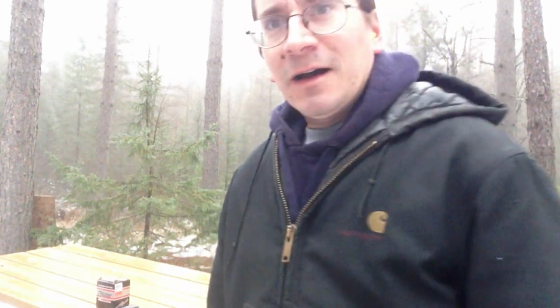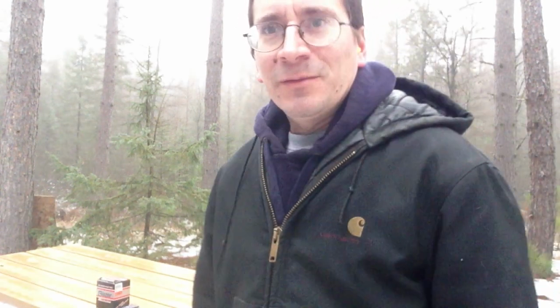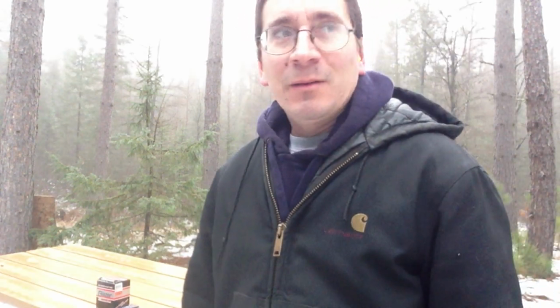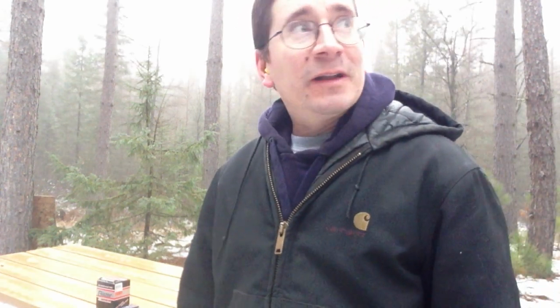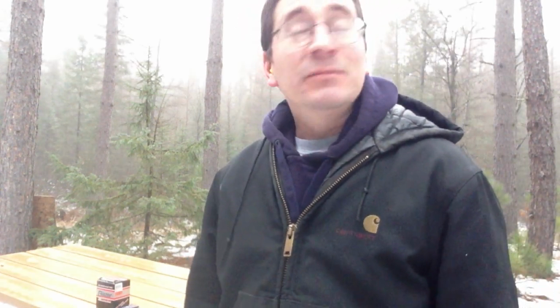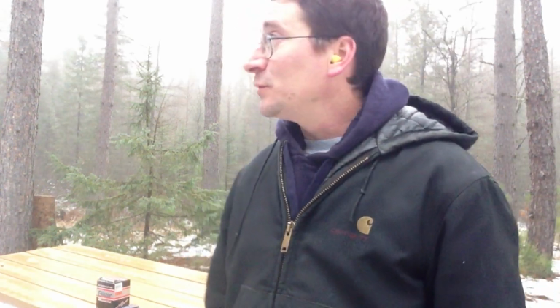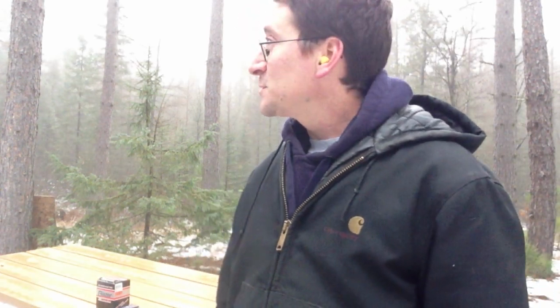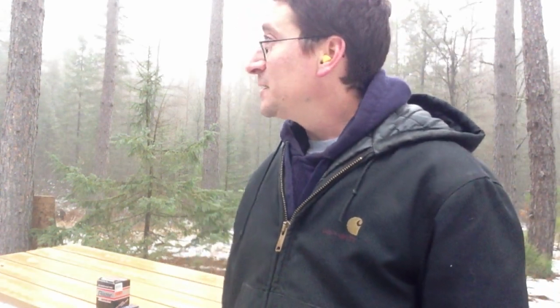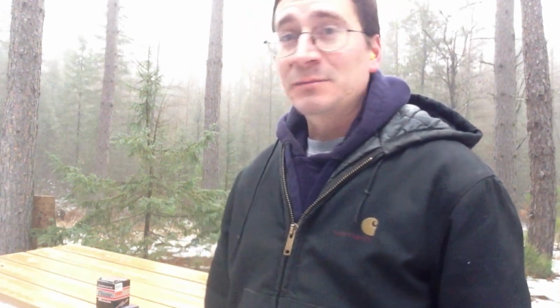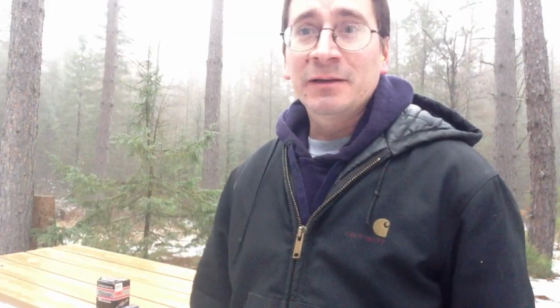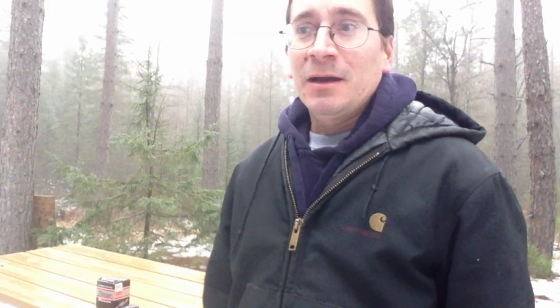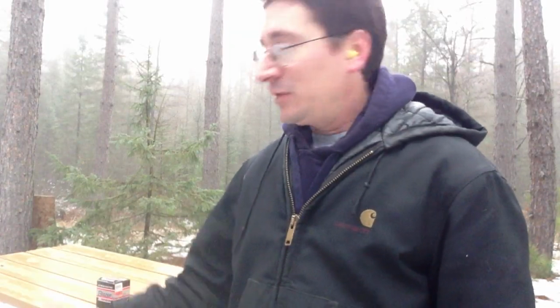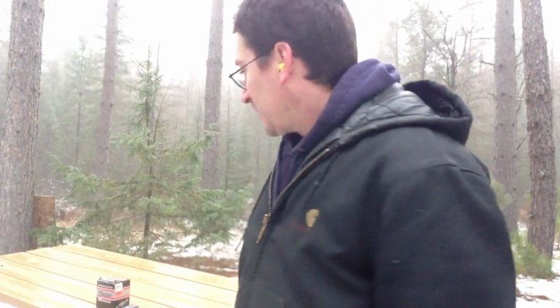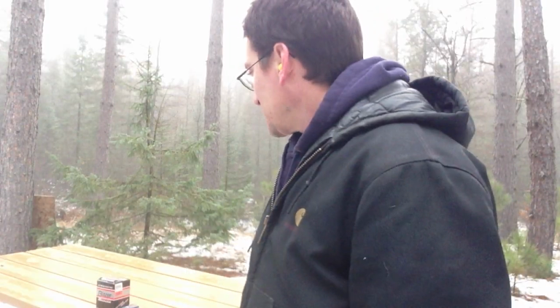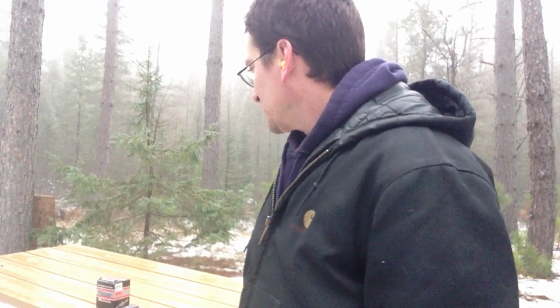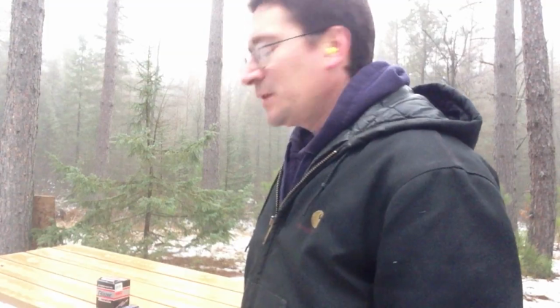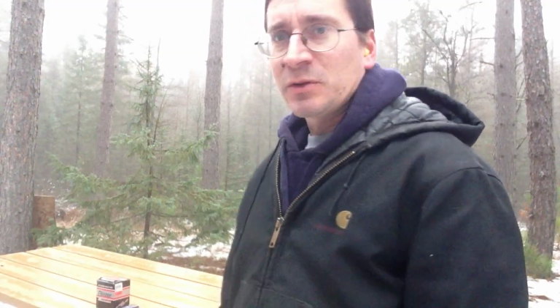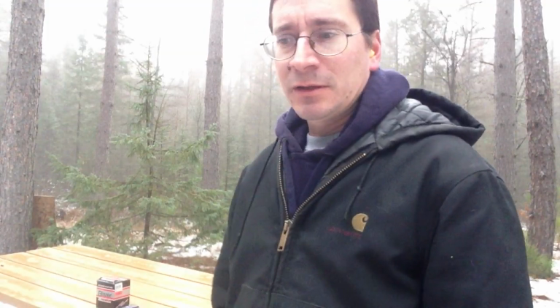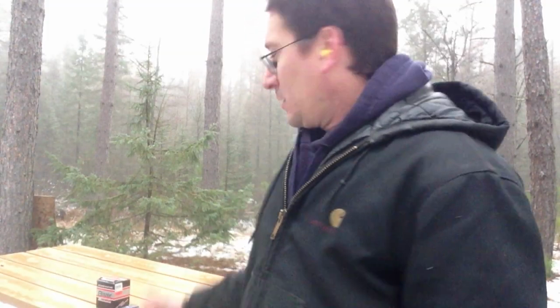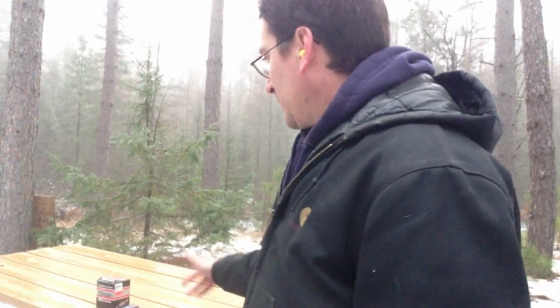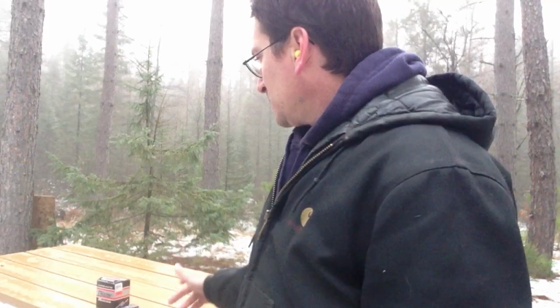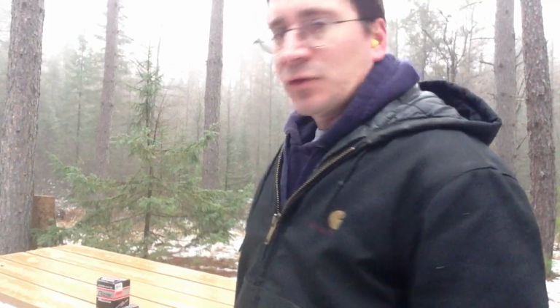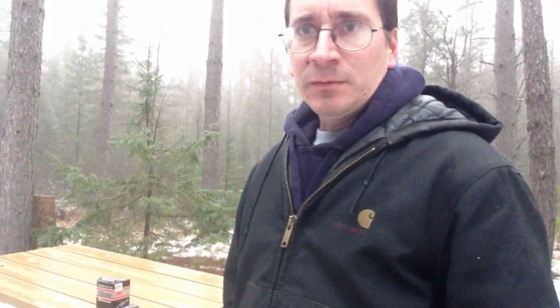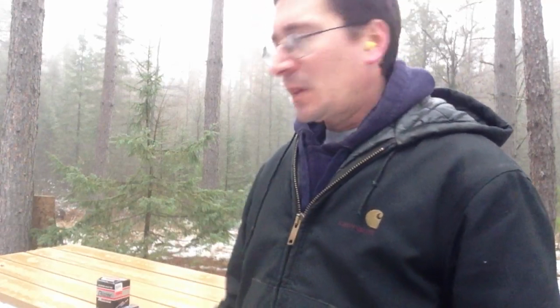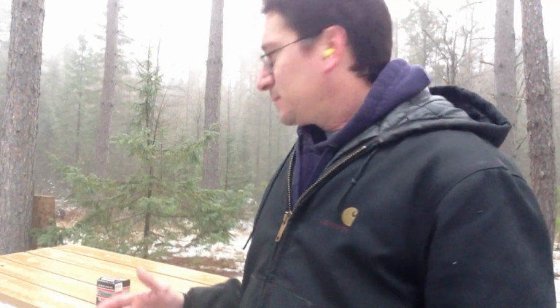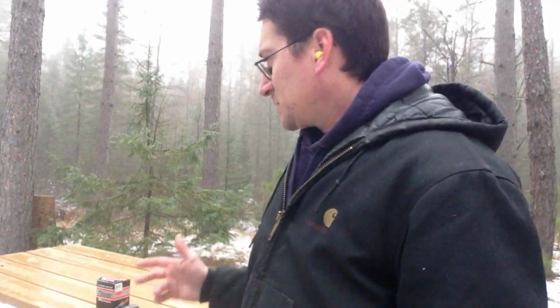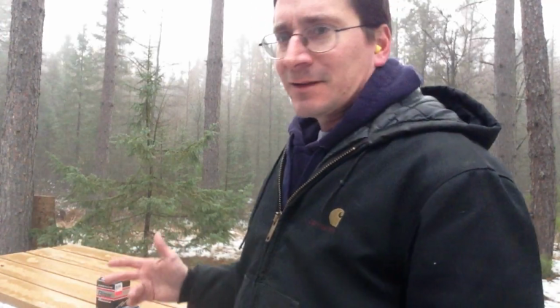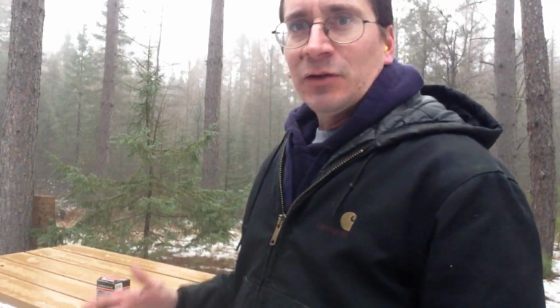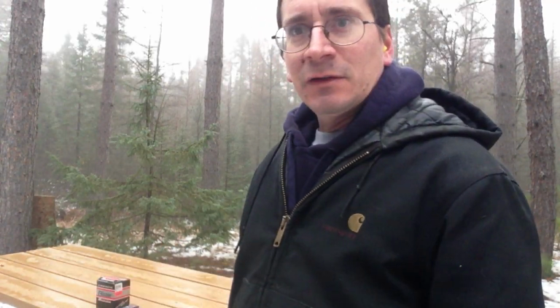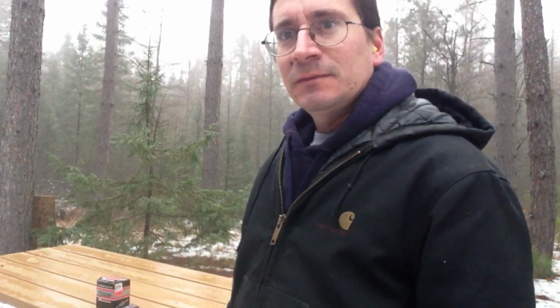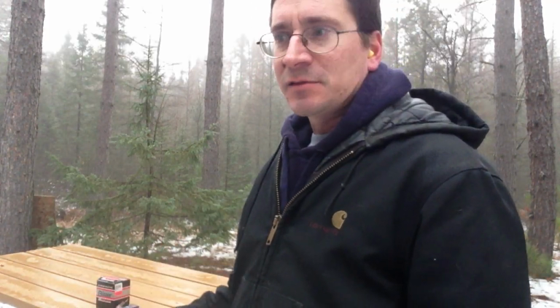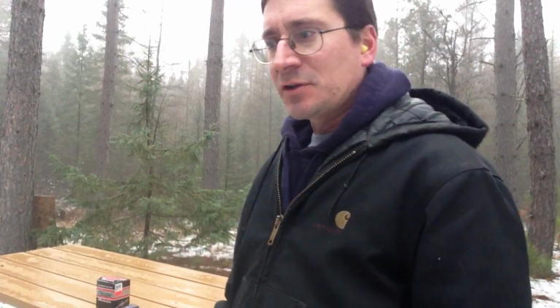Hello. I'm up here today at beautiful northern Wisconsin at Camp Smiley. I'm going to be doing a little demonstration video showing the differences between three different .22 rounds. These are going to be kind of a noise level test or demonstration.